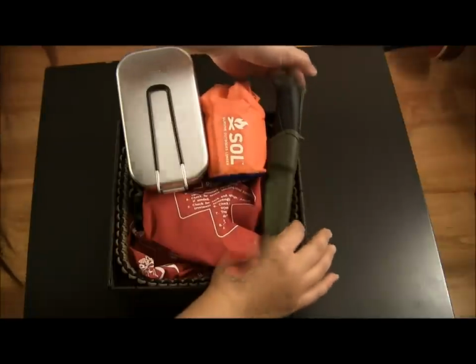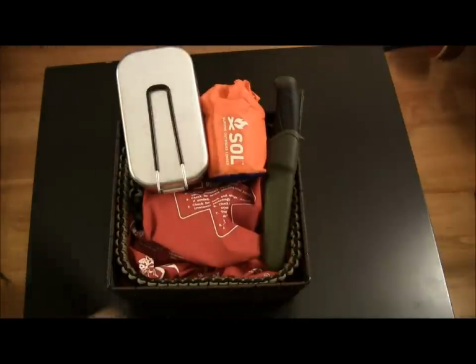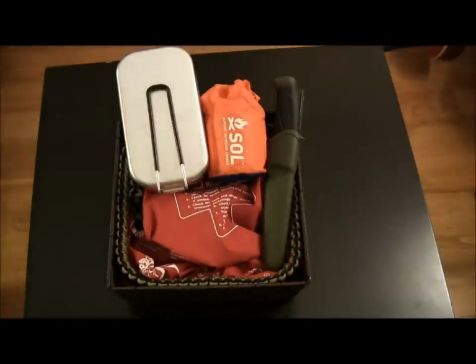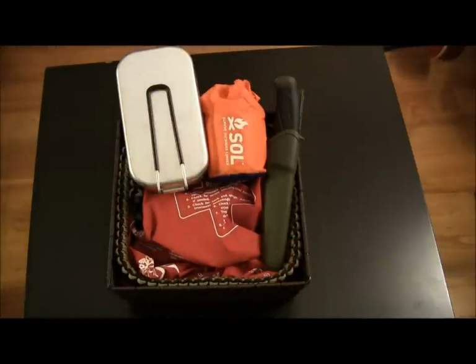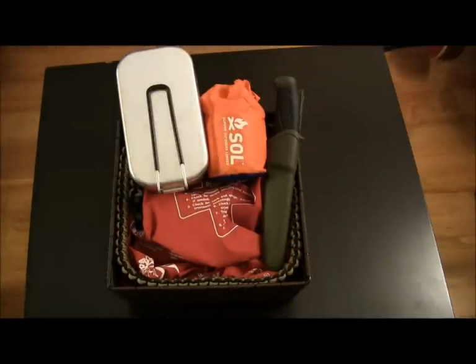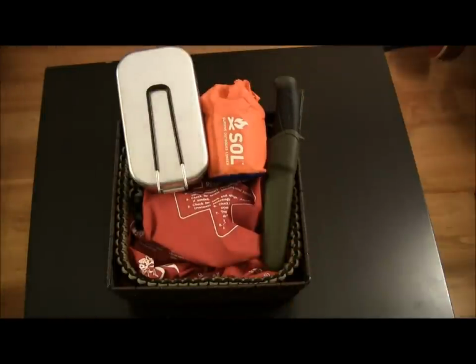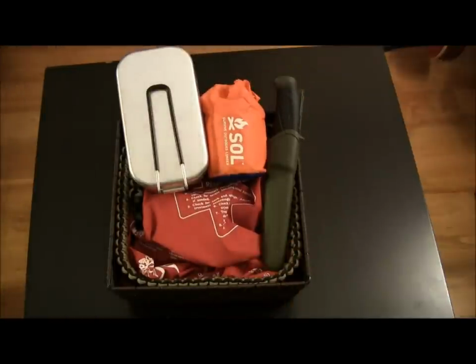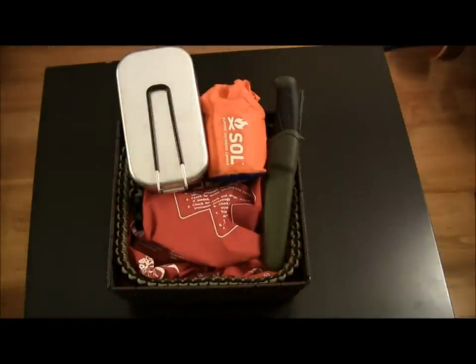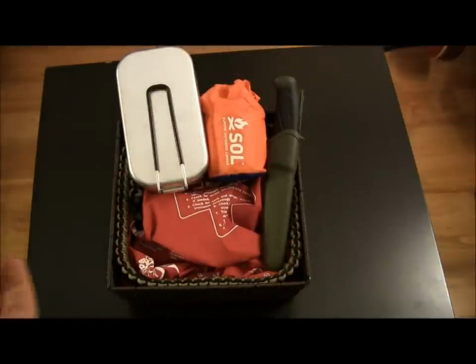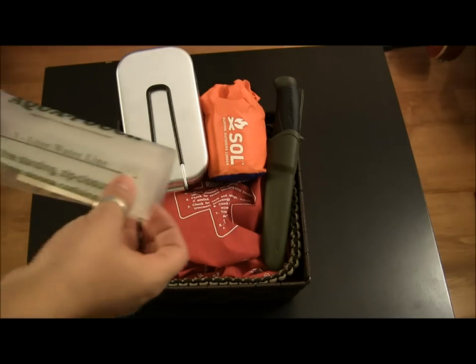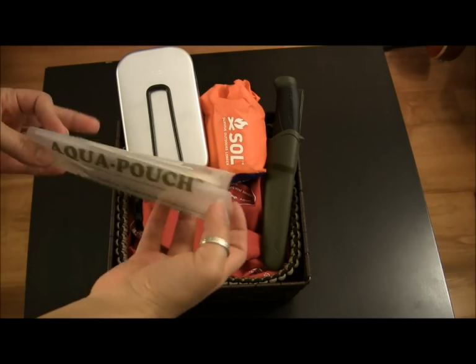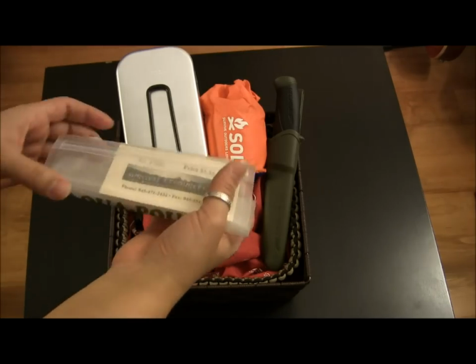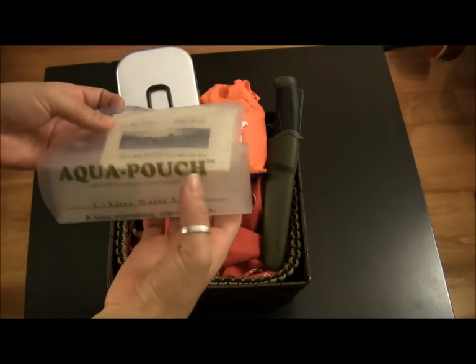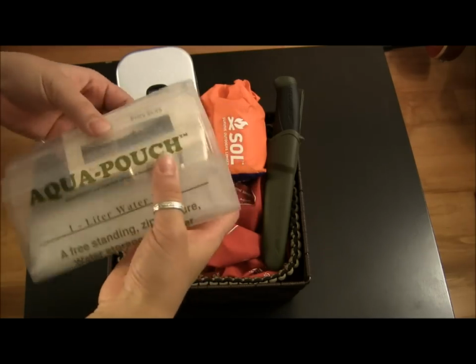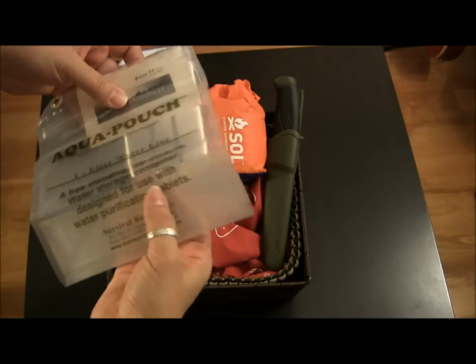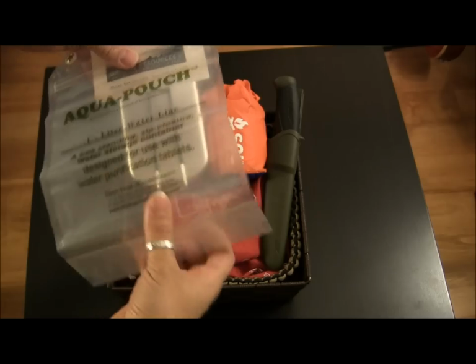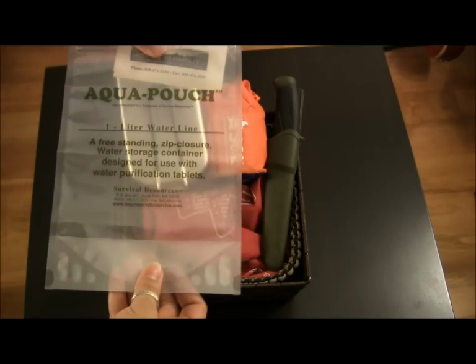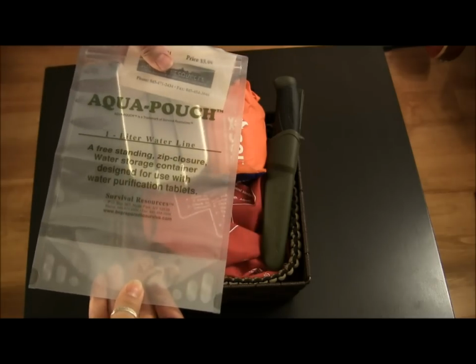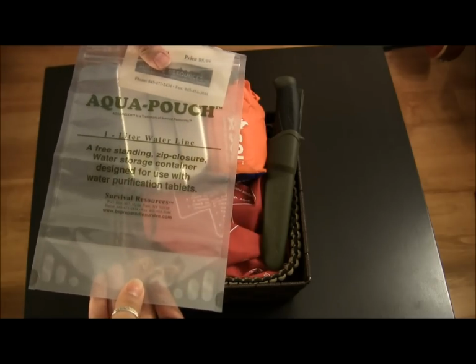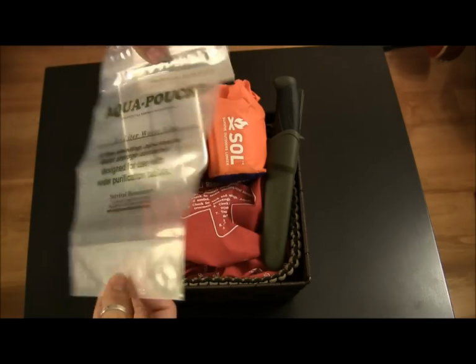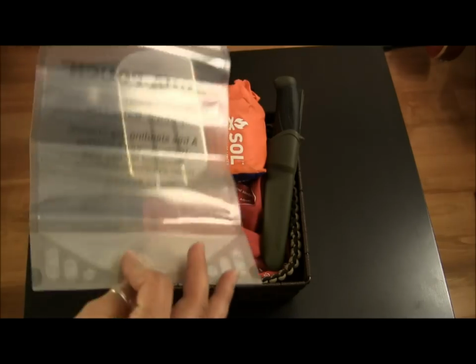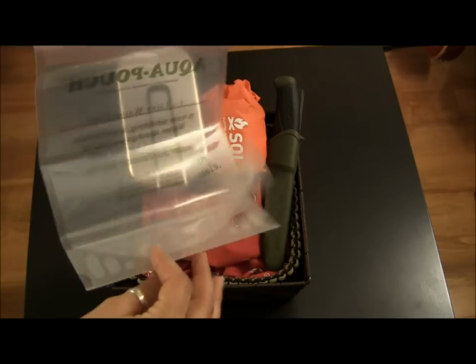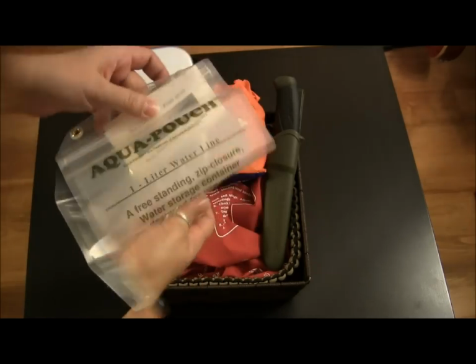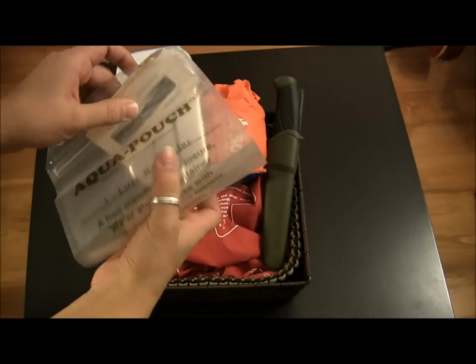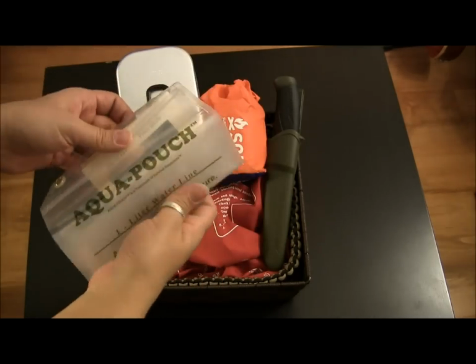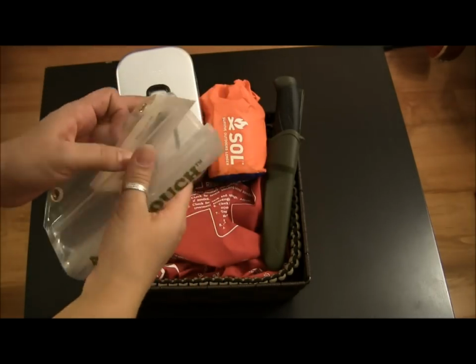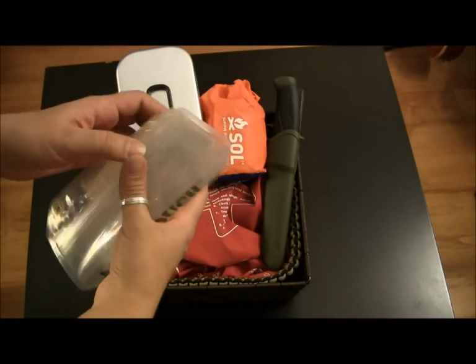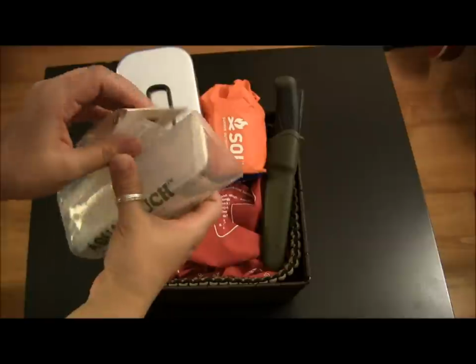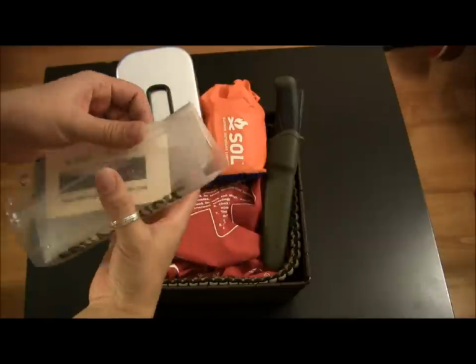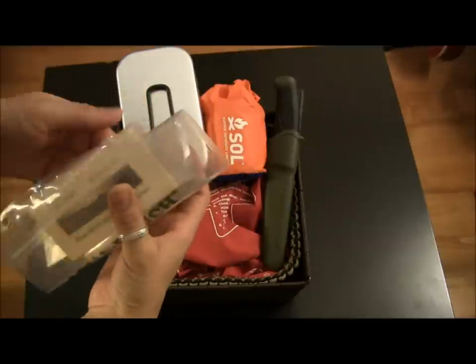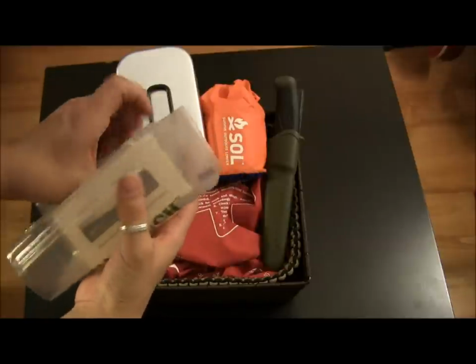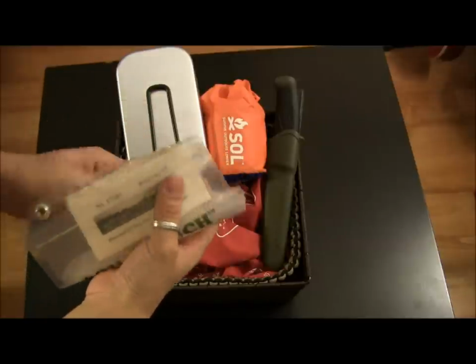Another thing that's important in a survival kit that a lot of people seem to ignore is something for water. In this case, I have the Aqua pouch — I still have the tags on it, so I'd roll it up and keep it in a corner.